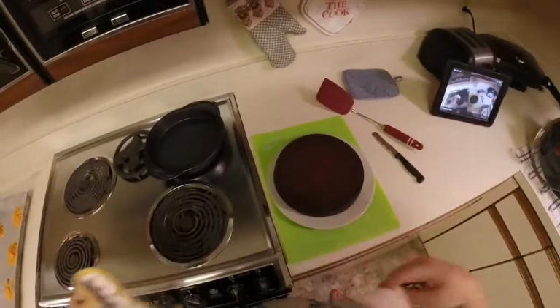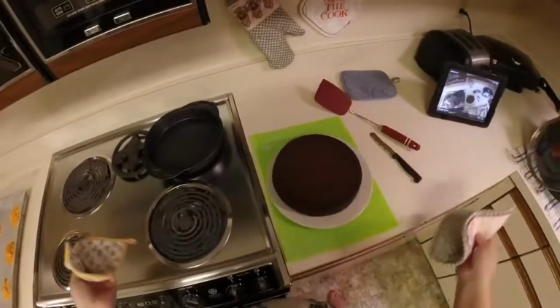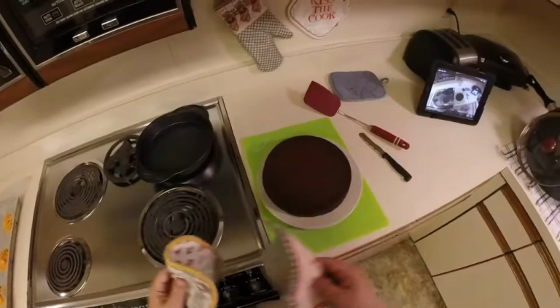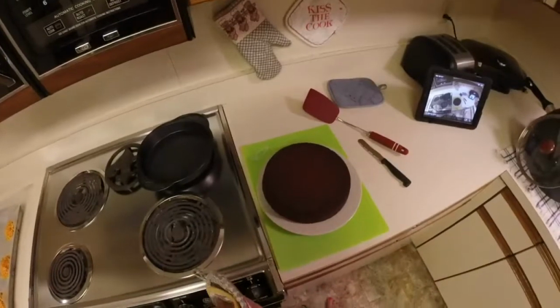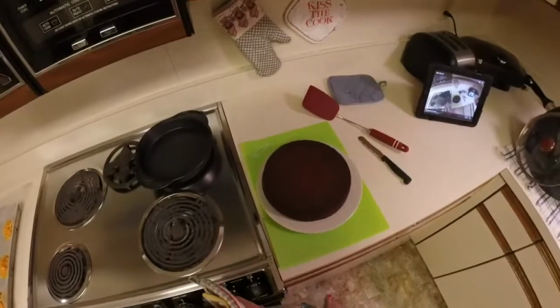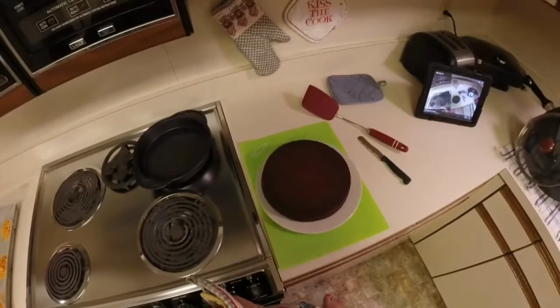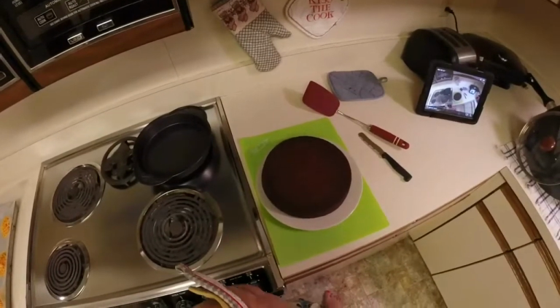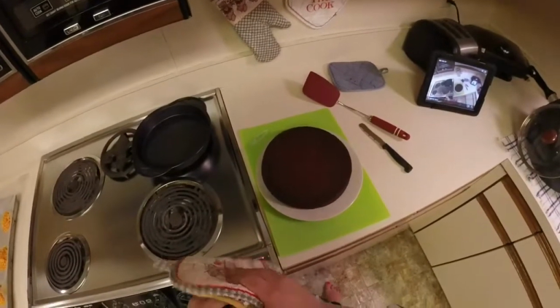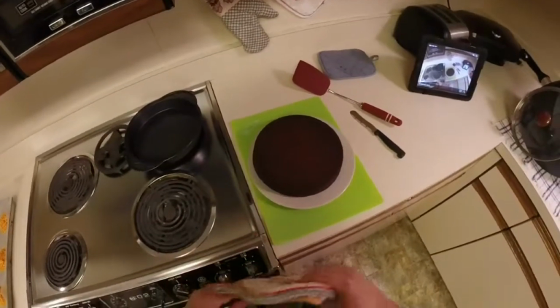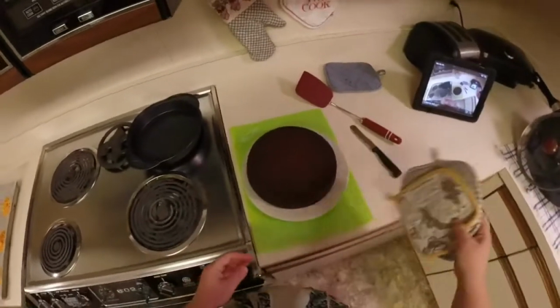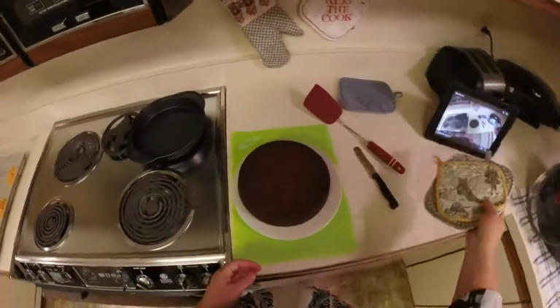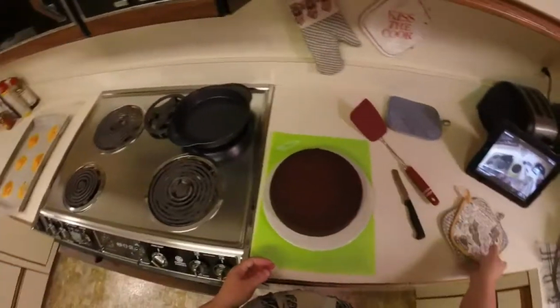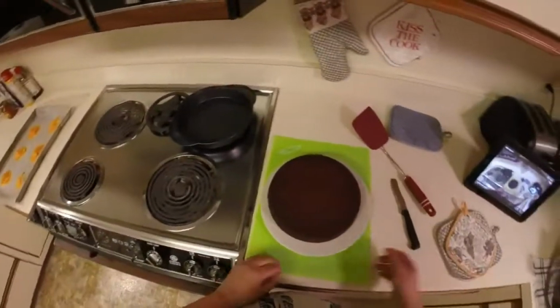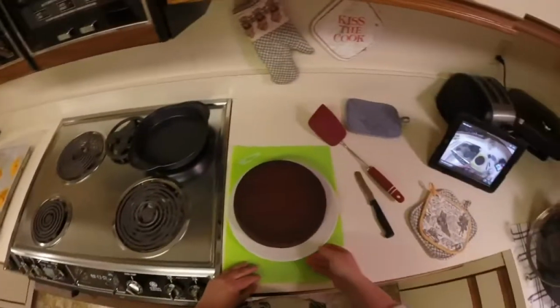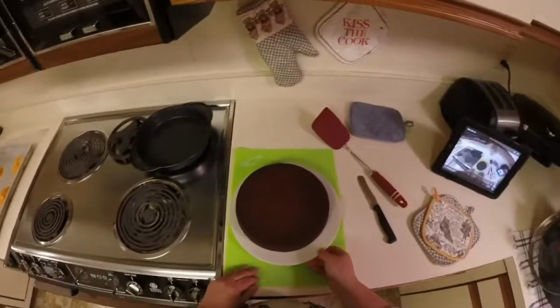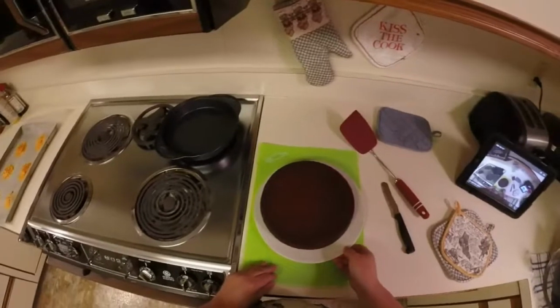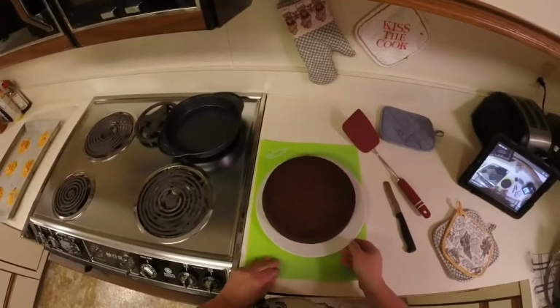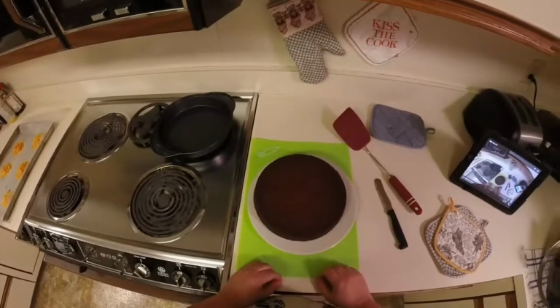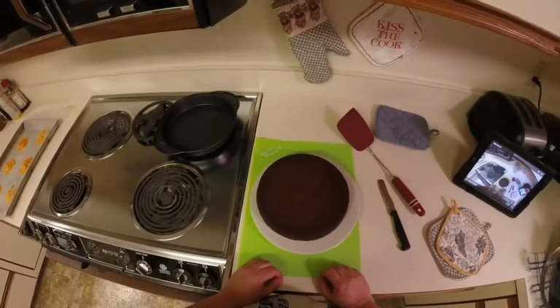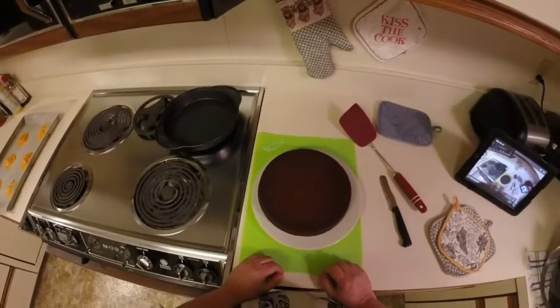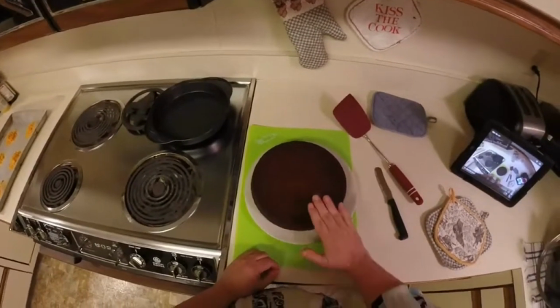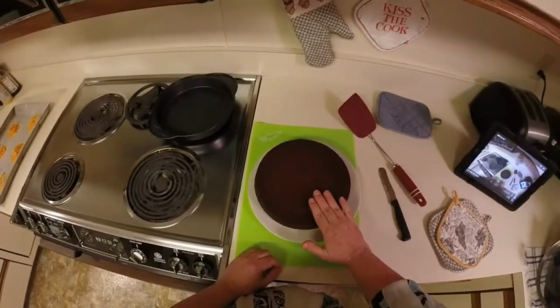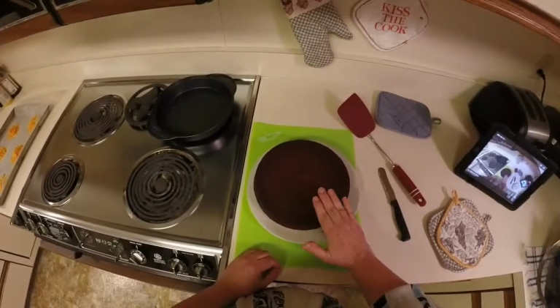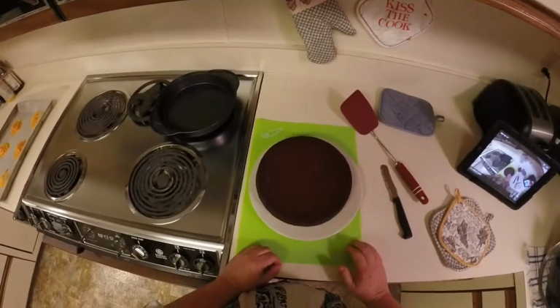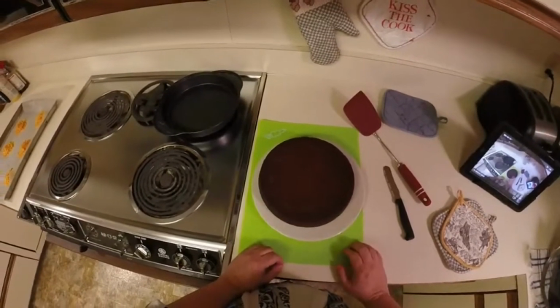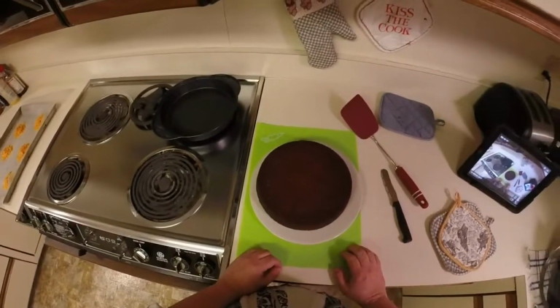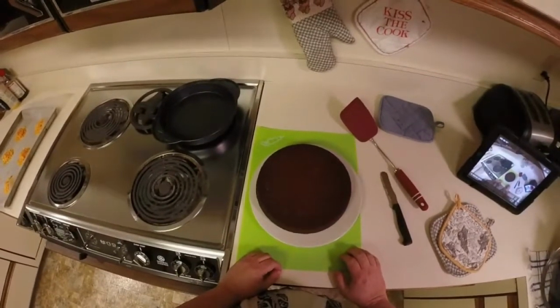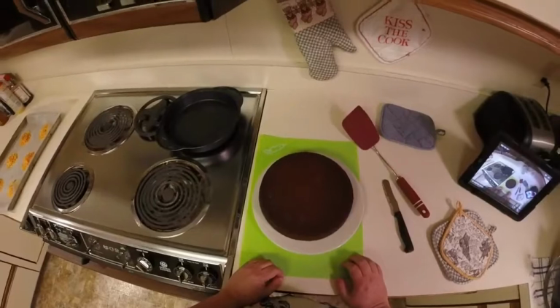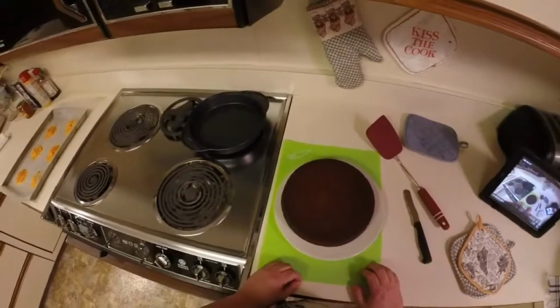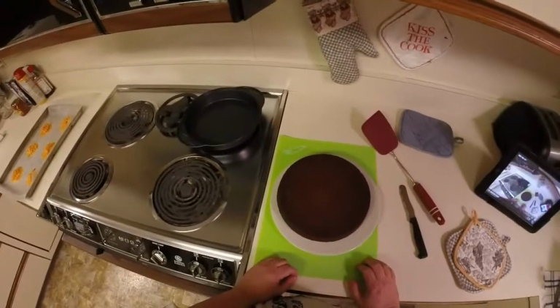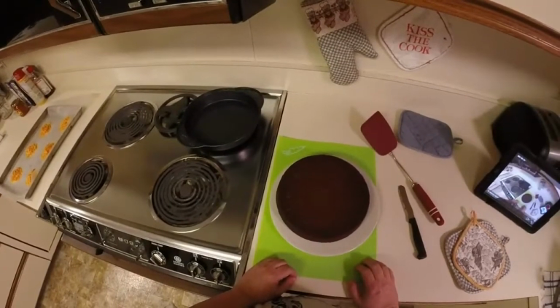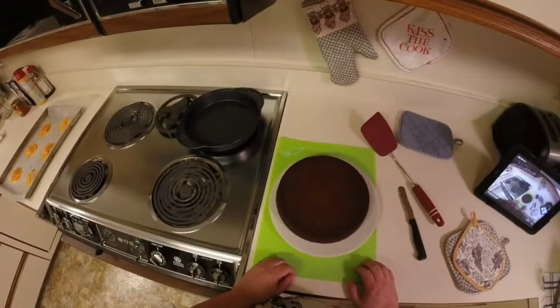It doesn't say to put any icing on it or anything, but I'm going to wait for it to cool a little bit because it's still very, very hot, and then we'll take a bite of it.